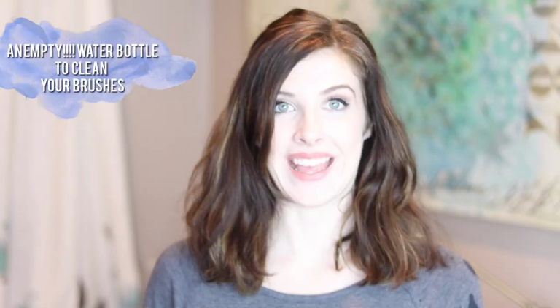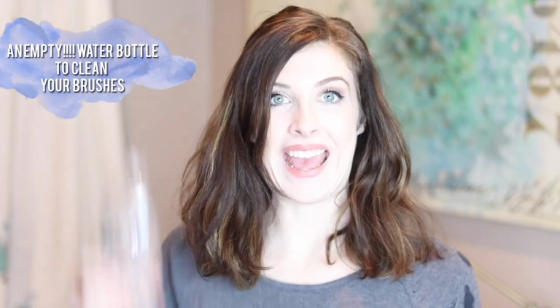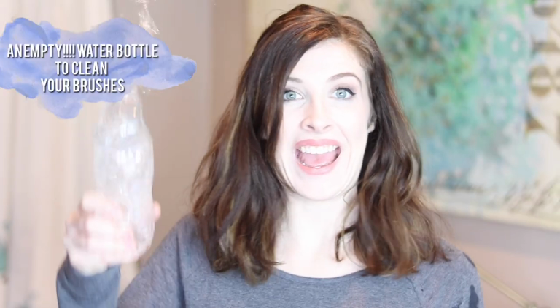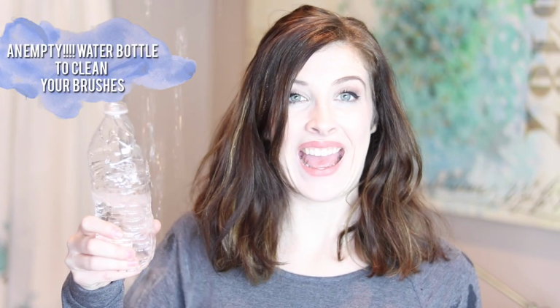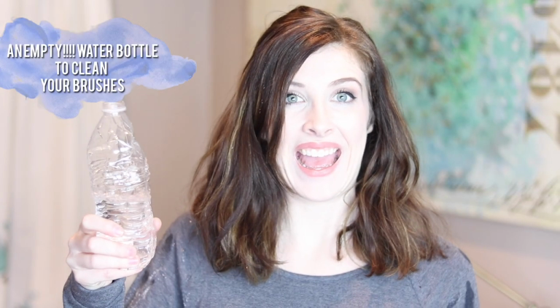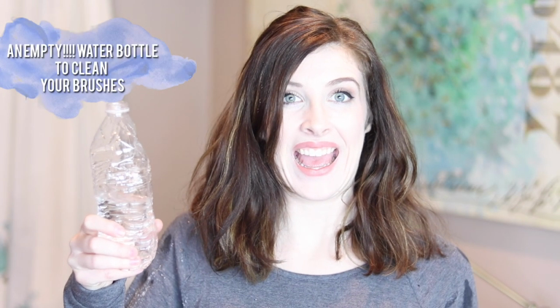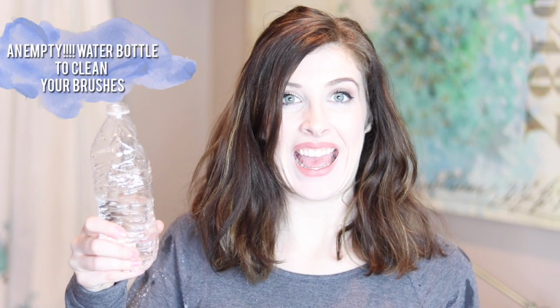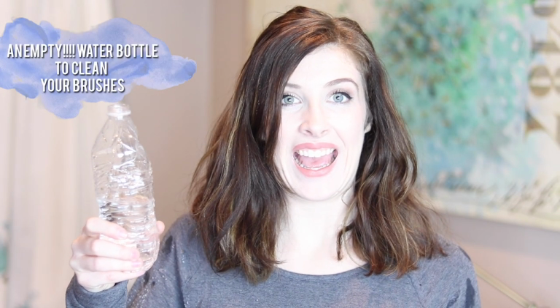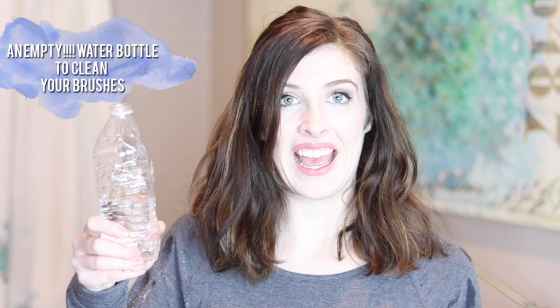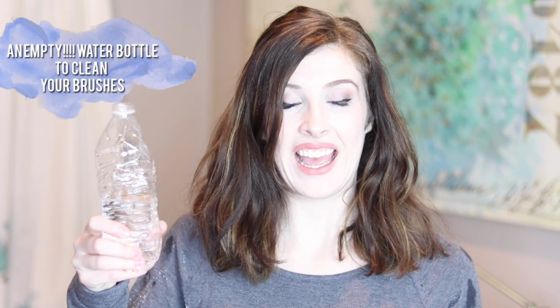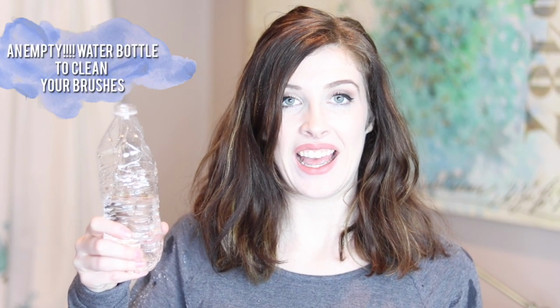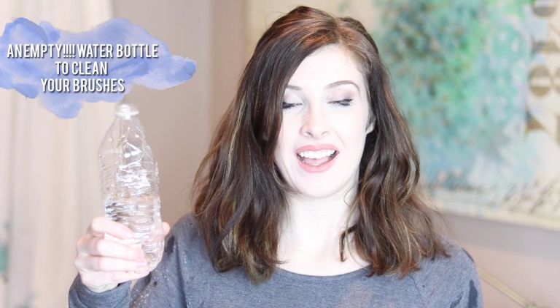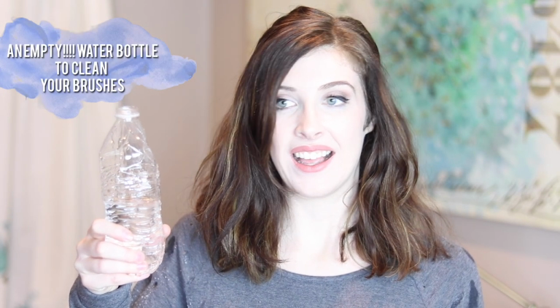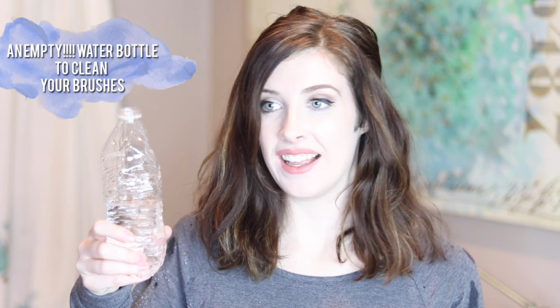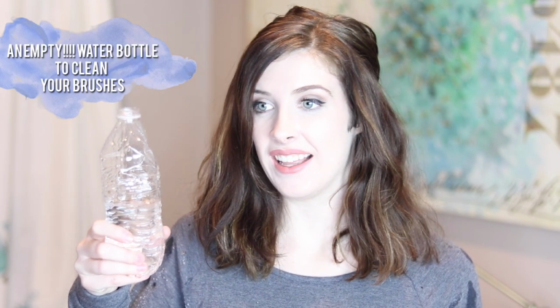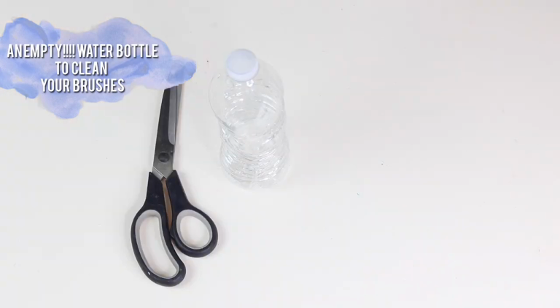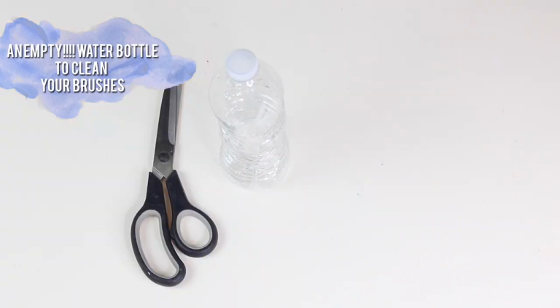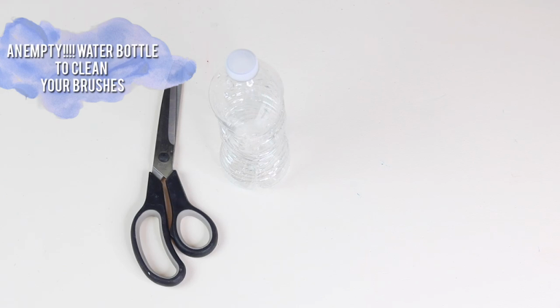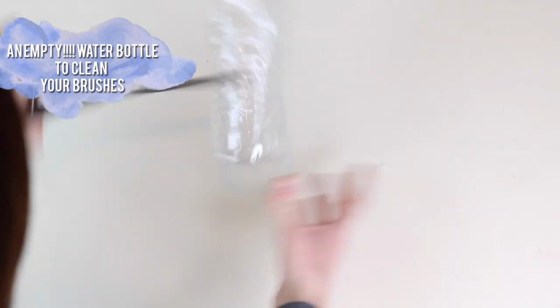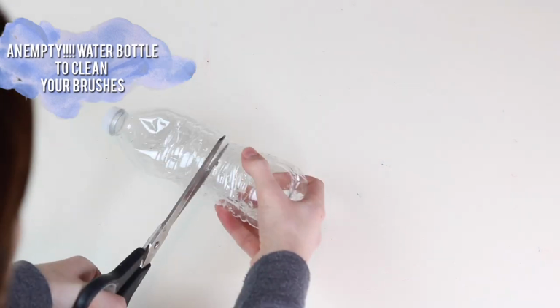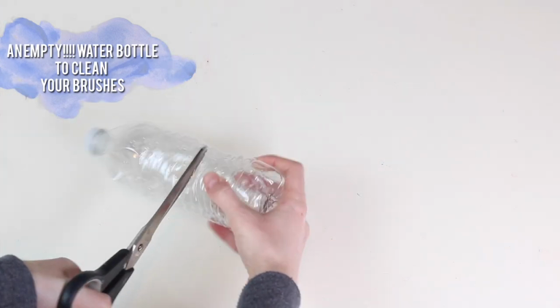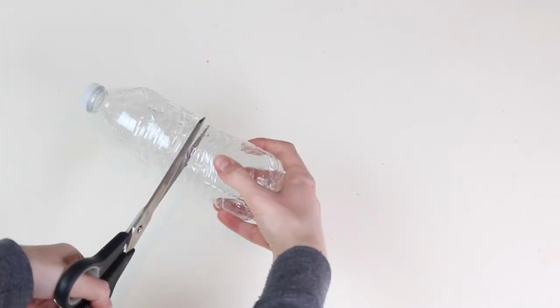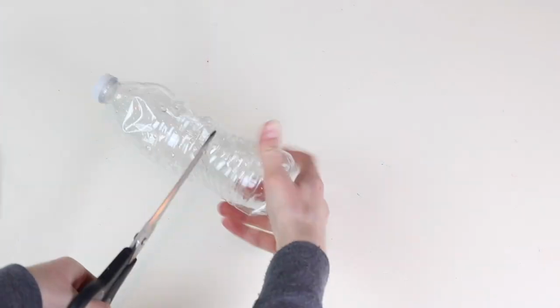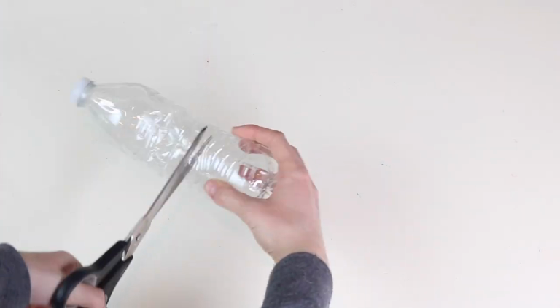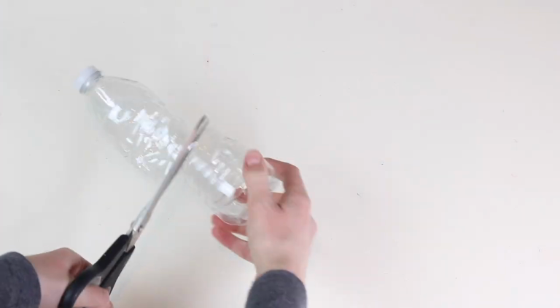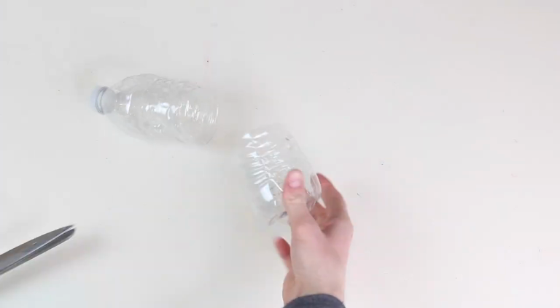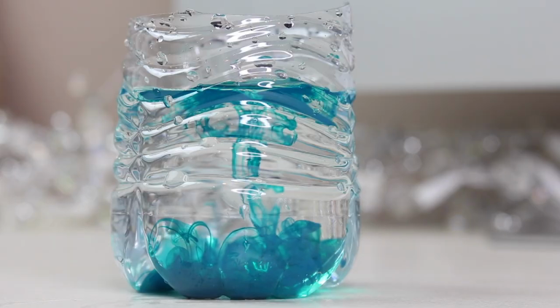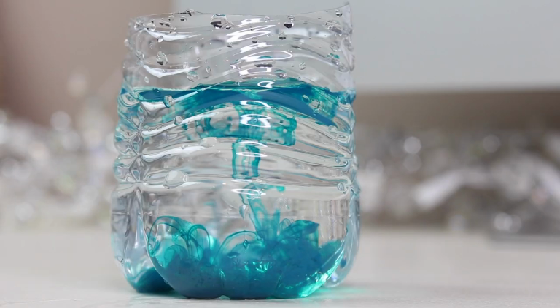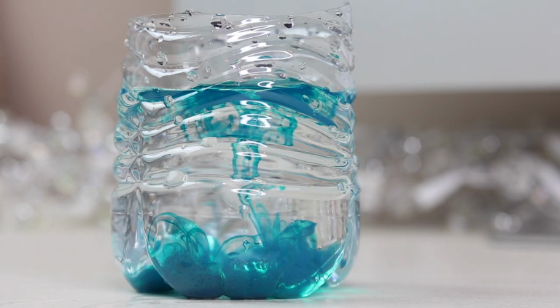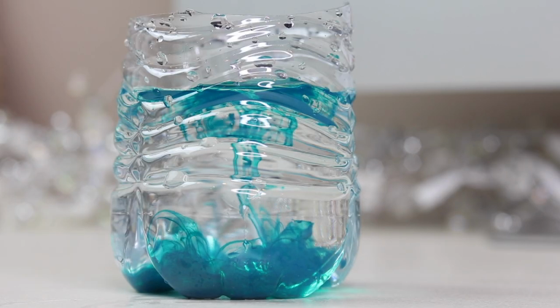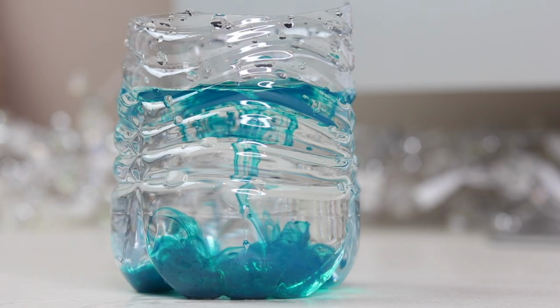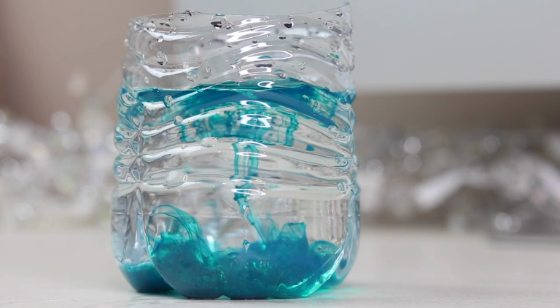If you've already ruined every drinking glass in your parents' house, you can take an empty water bottle, cut it in half and use it to clean your brushes. Added bonus: the ridges at the bottom help to clean your brushes.